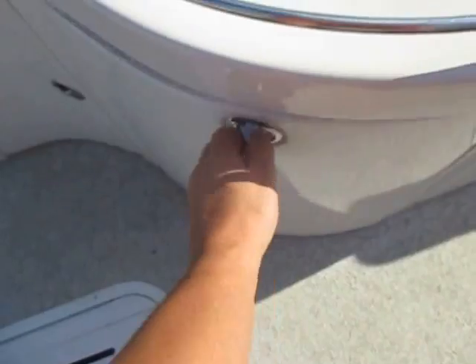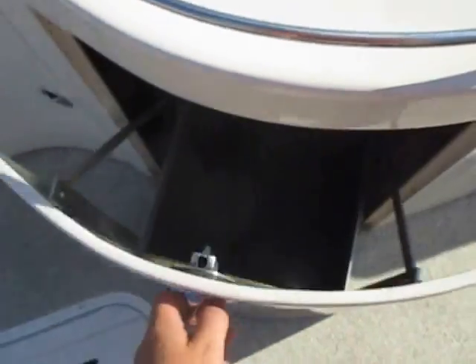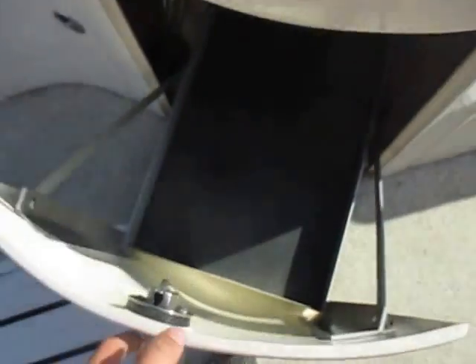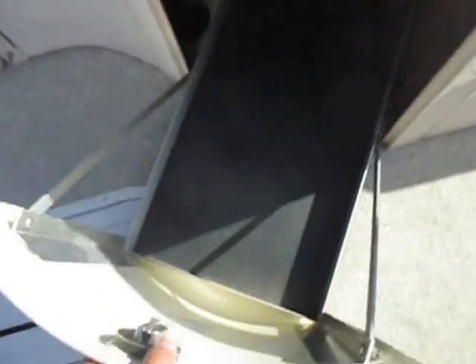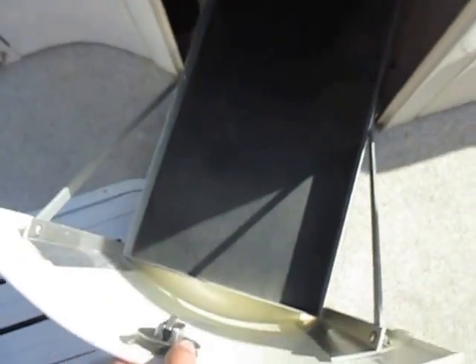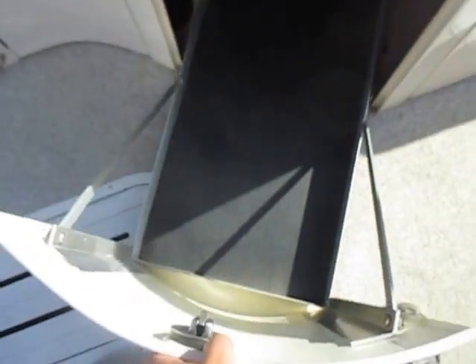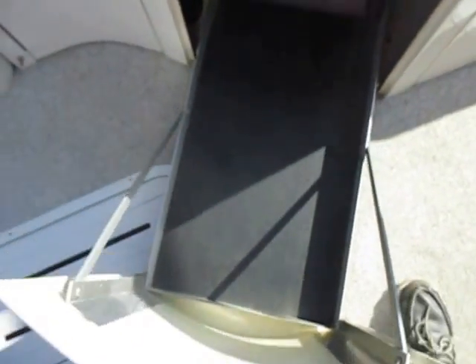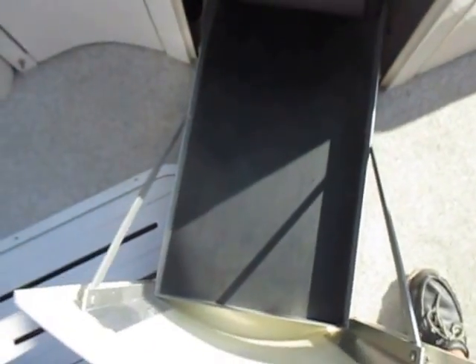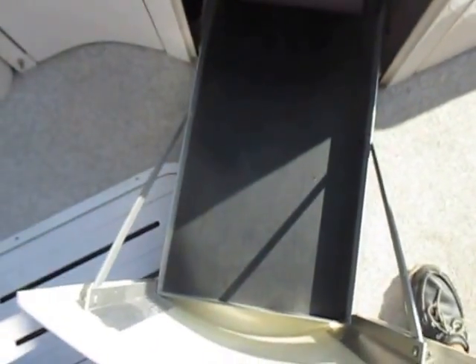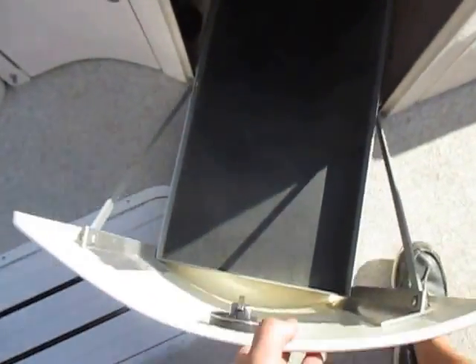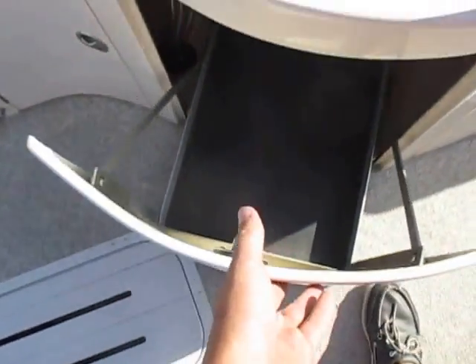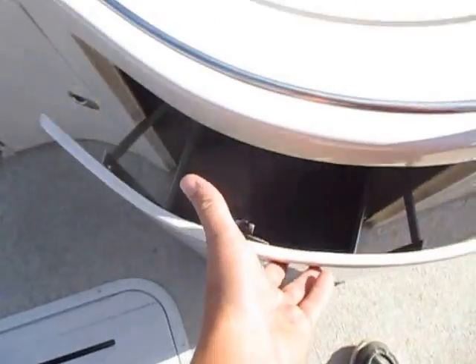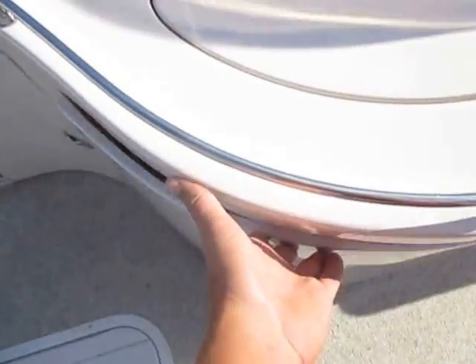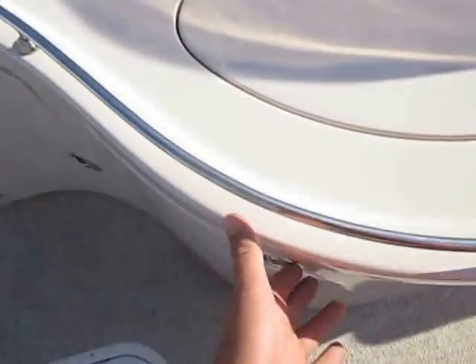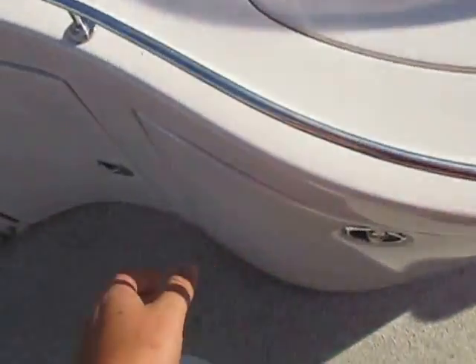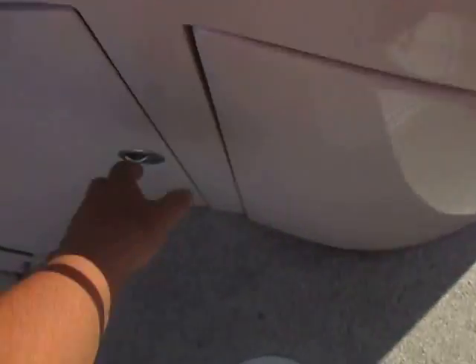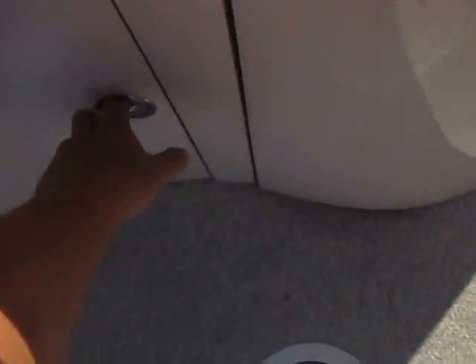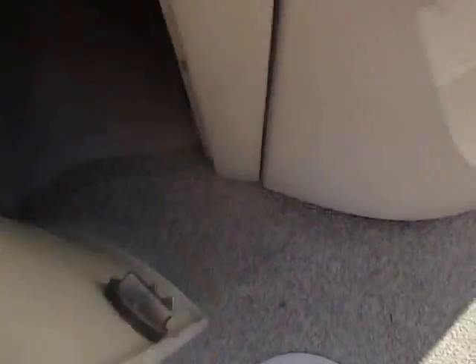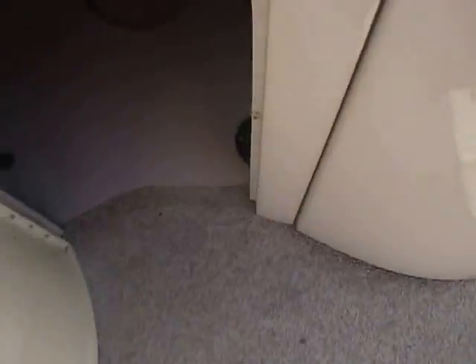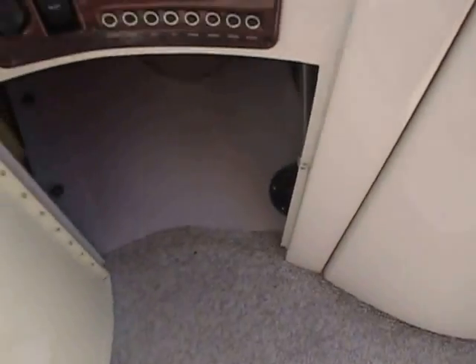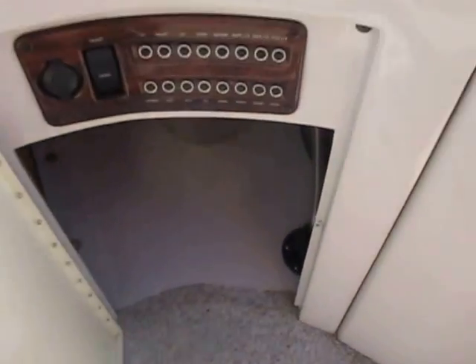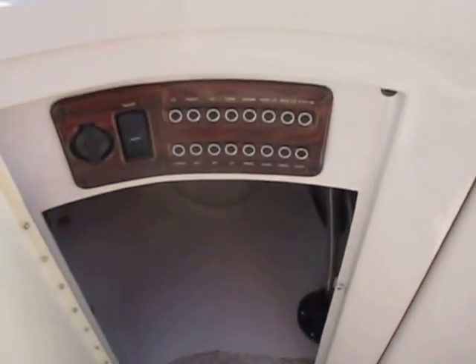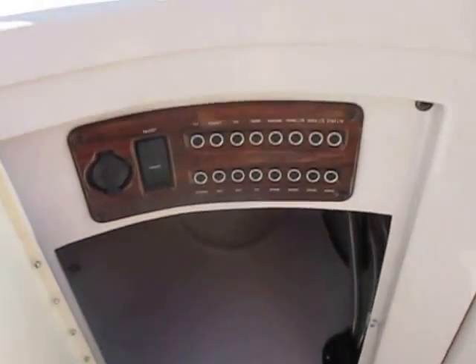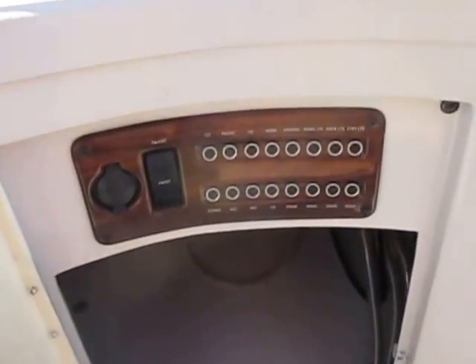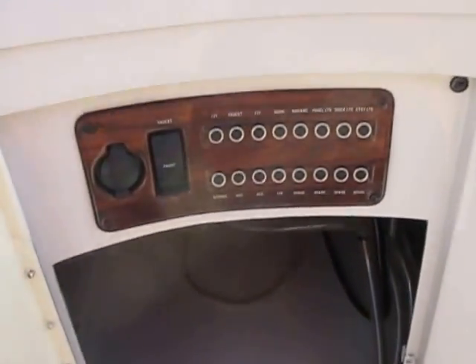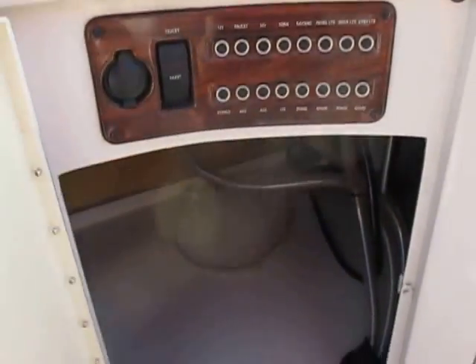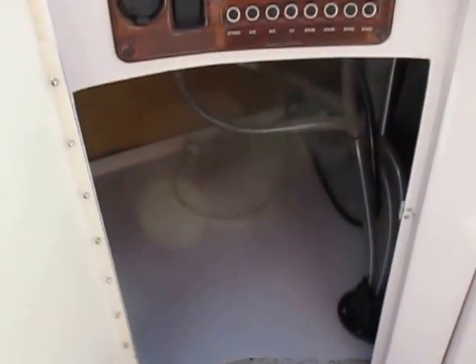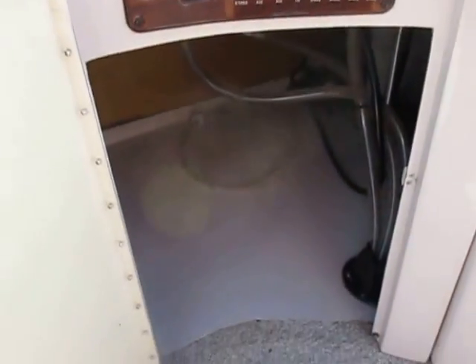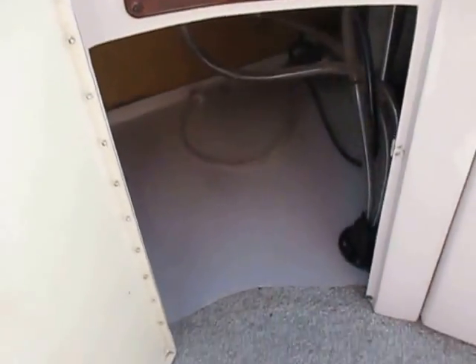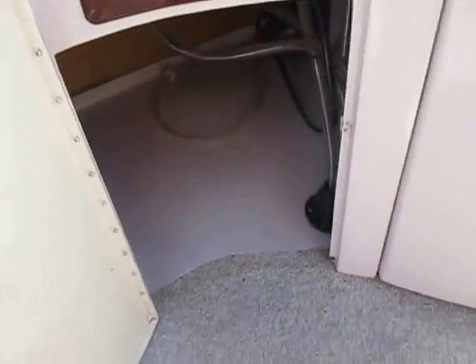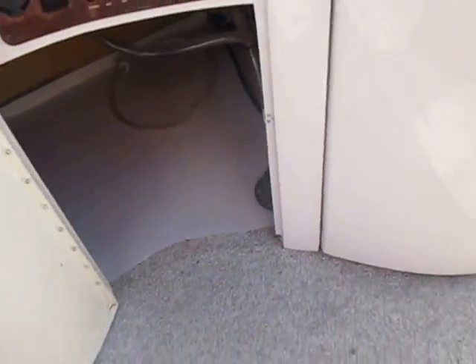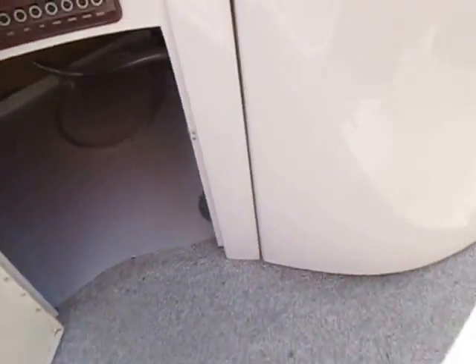There is a slide-out drawer, circuit breakers, and under-seat storage.